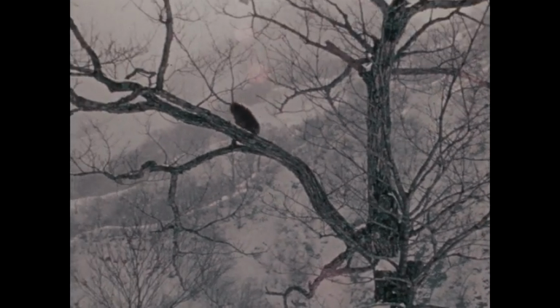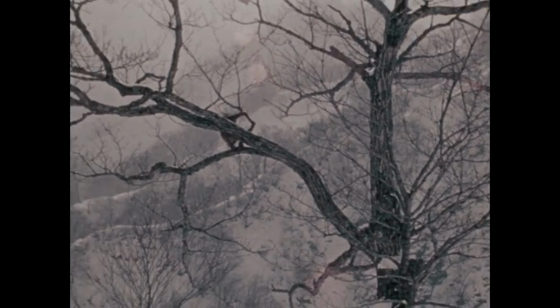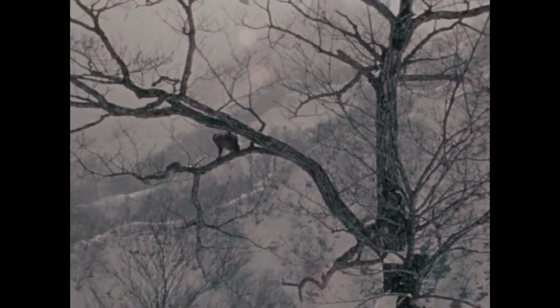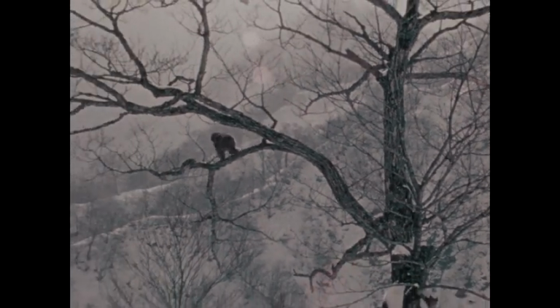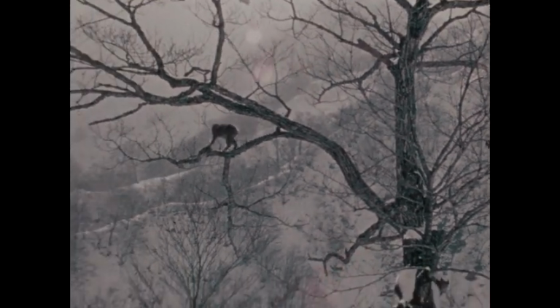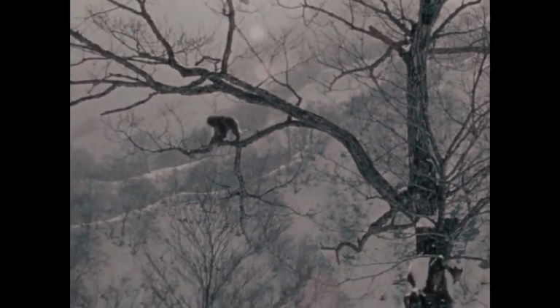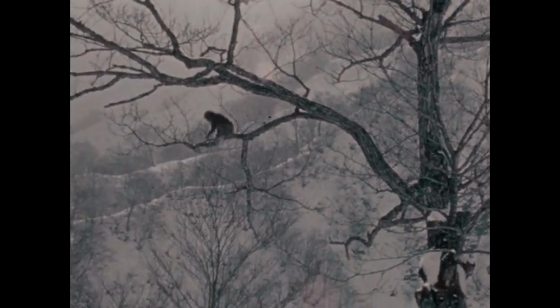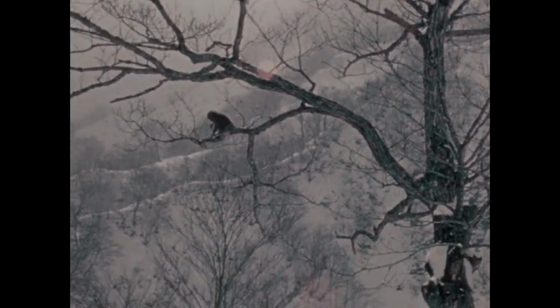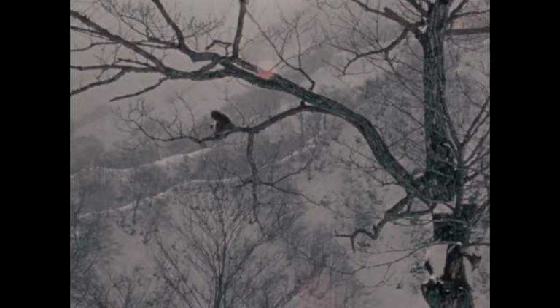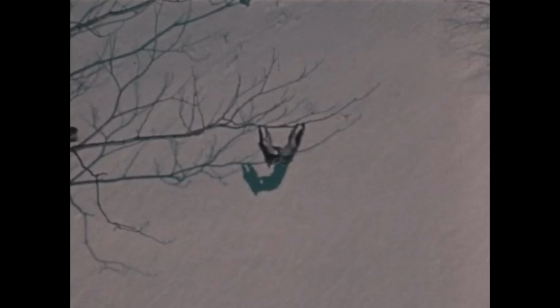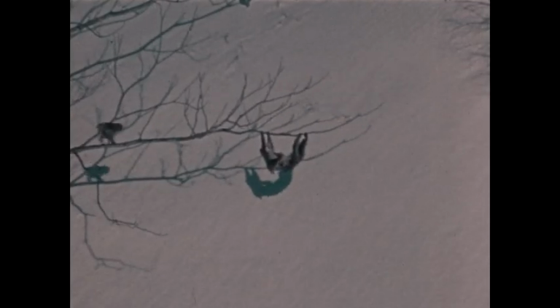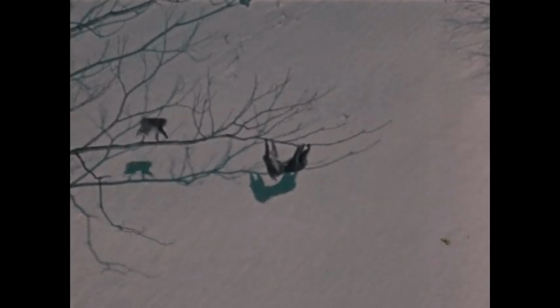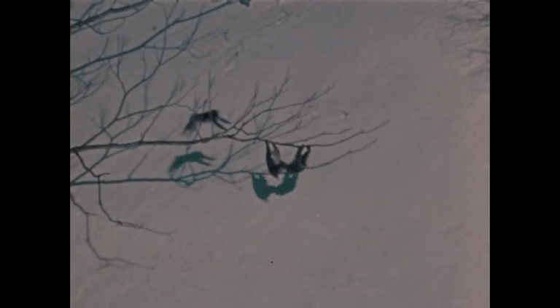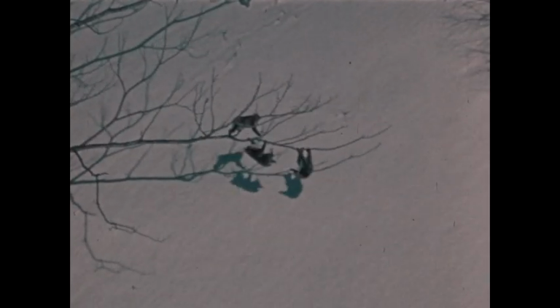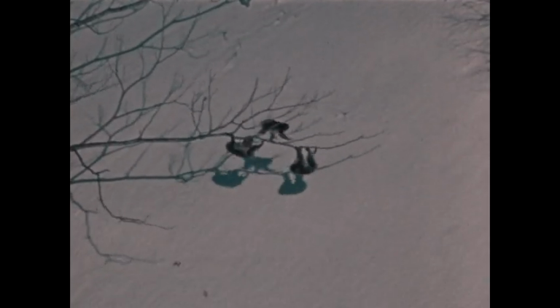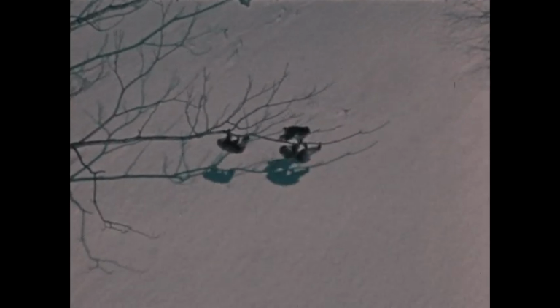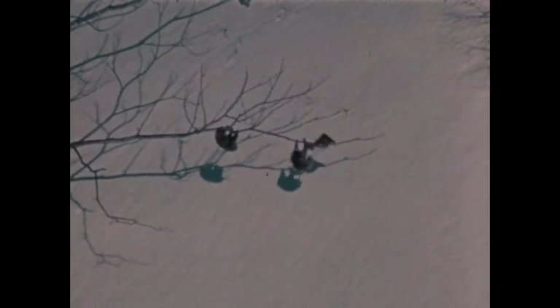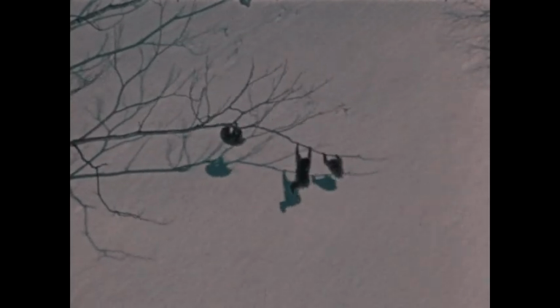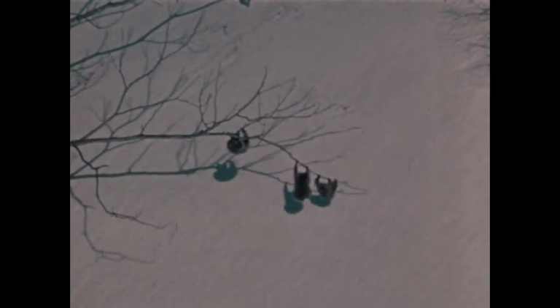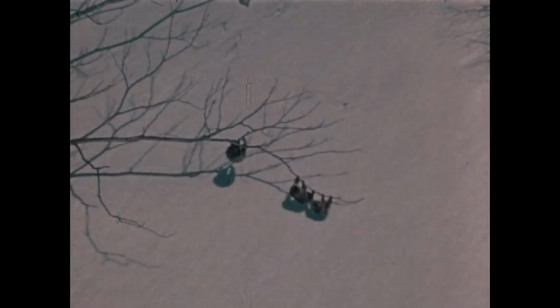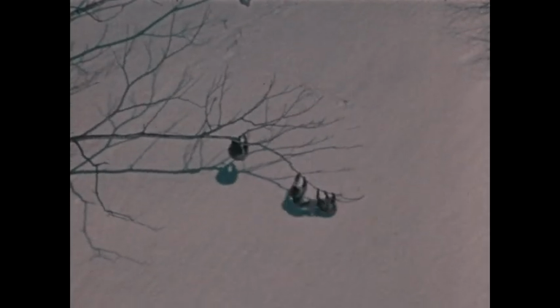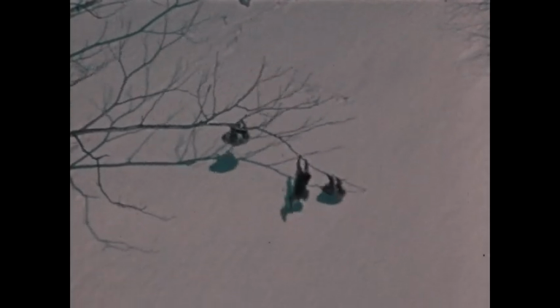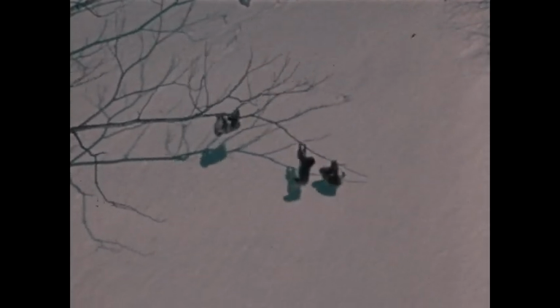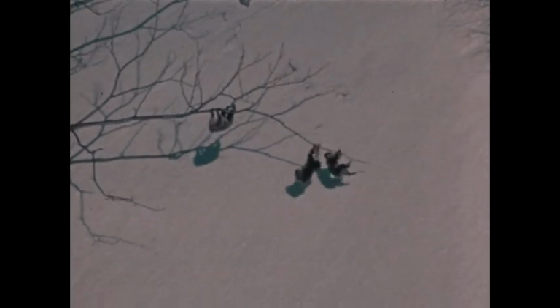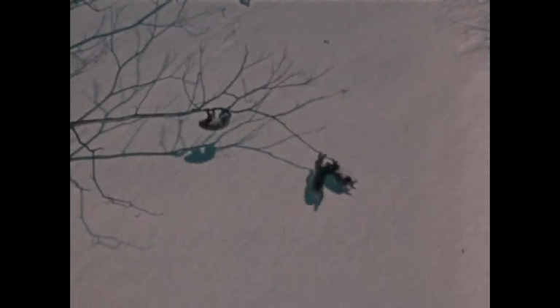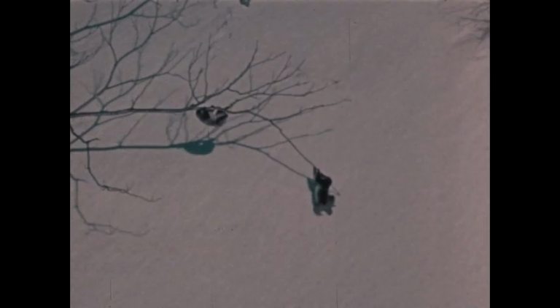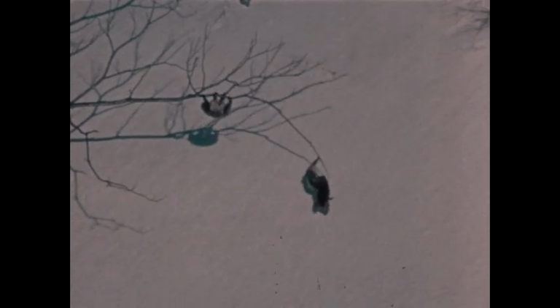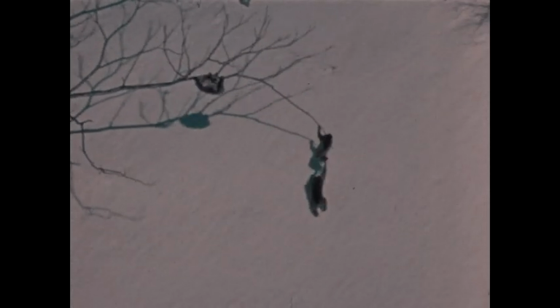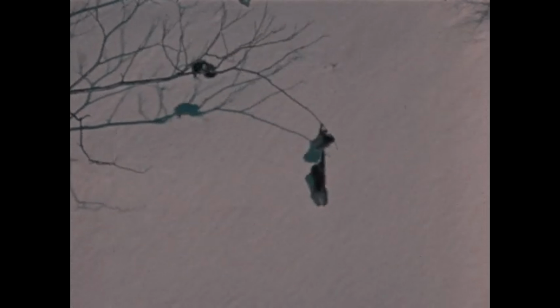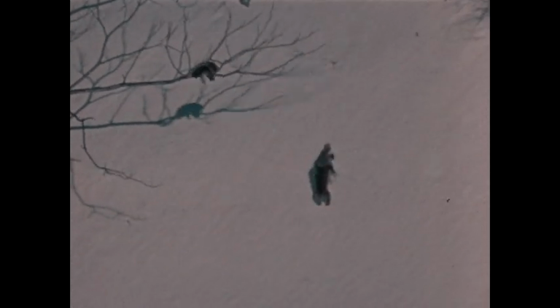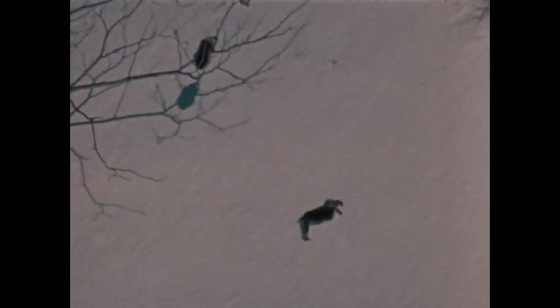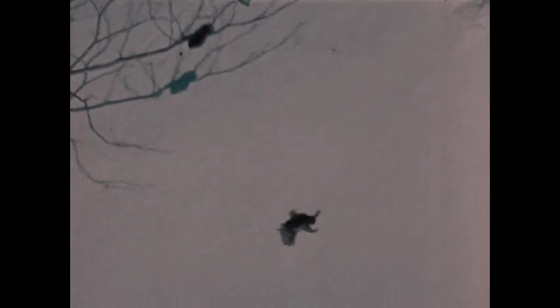But not all monkeys live where it's hot. These monkeys live where it's cold and there's snow. They live in Japan. They're Japanese macaques — snow monkeys.